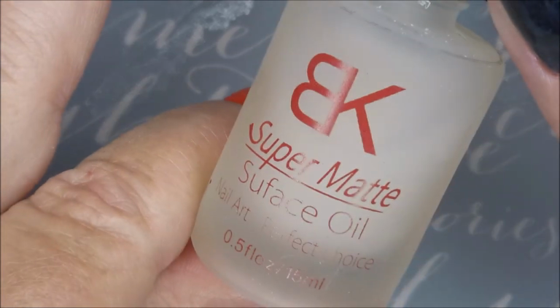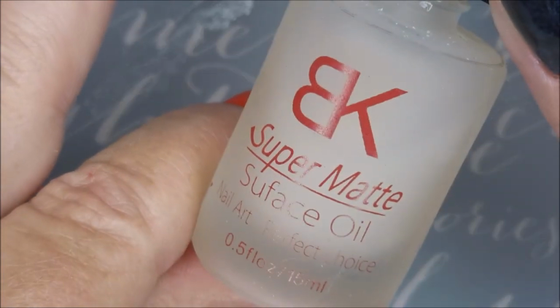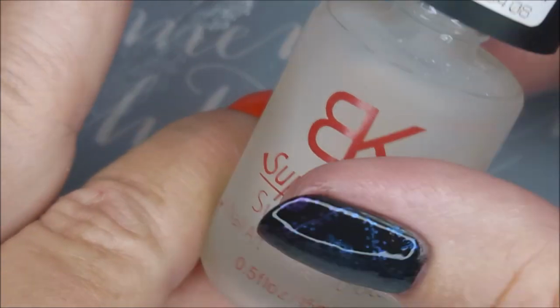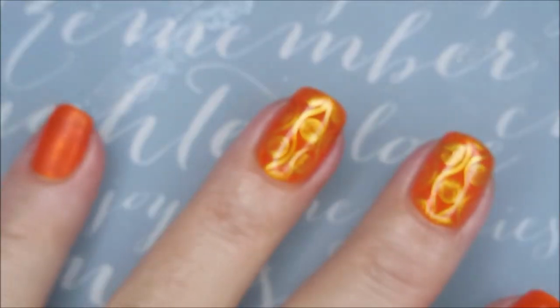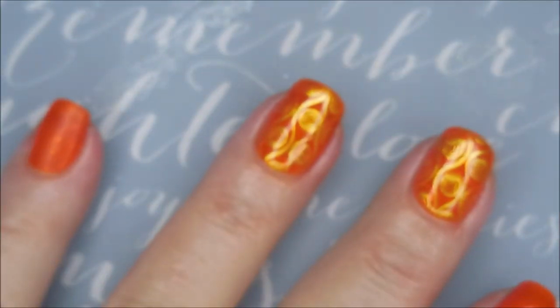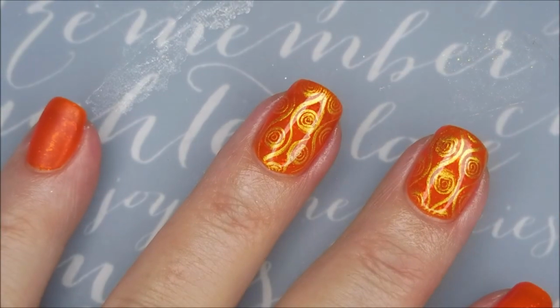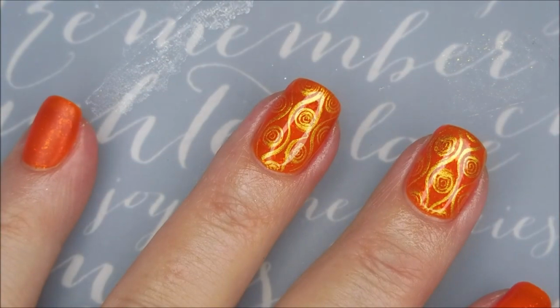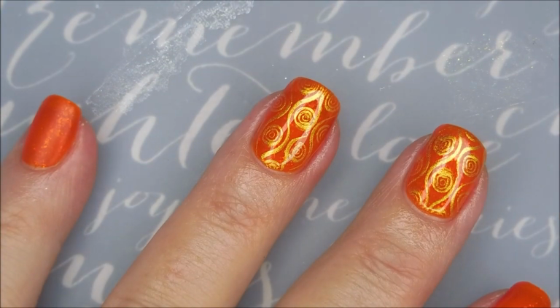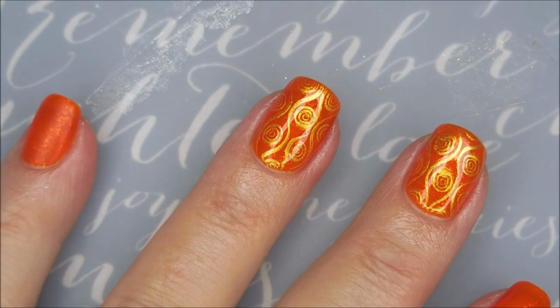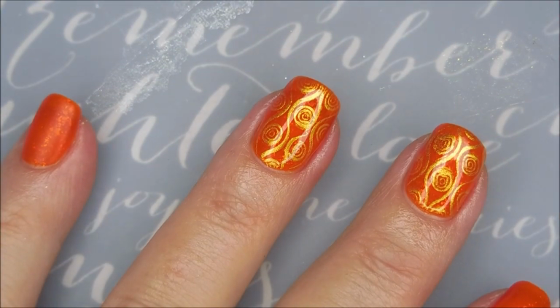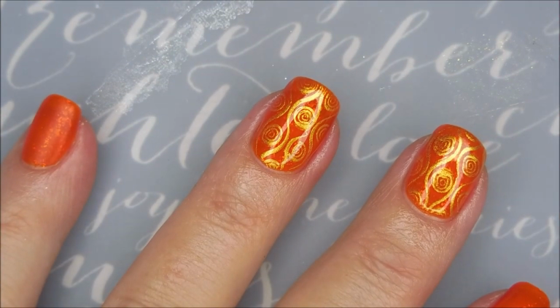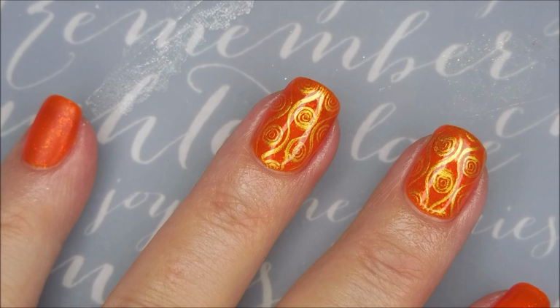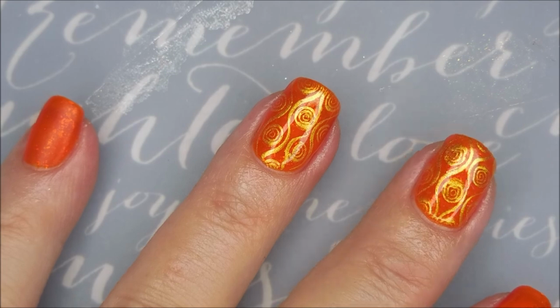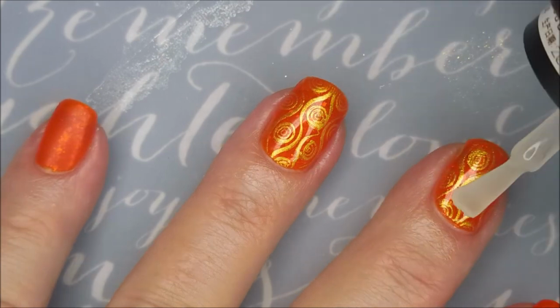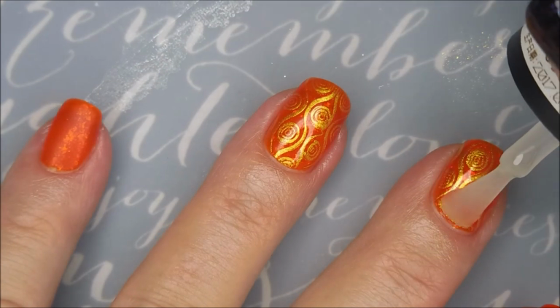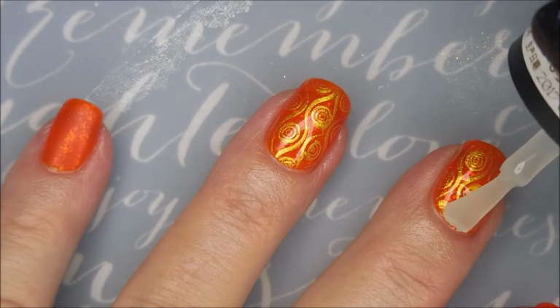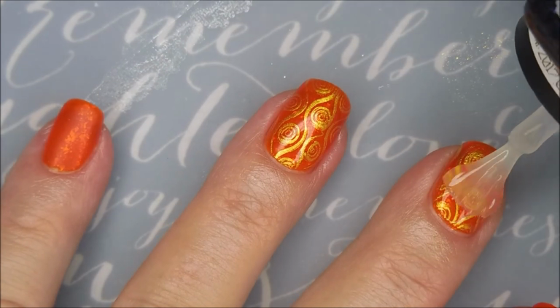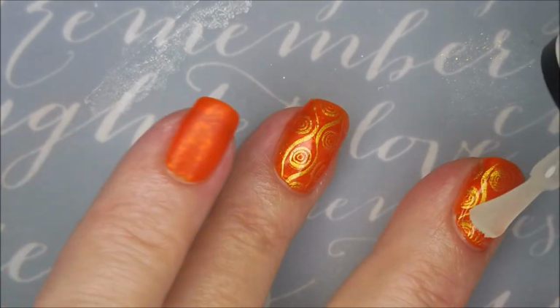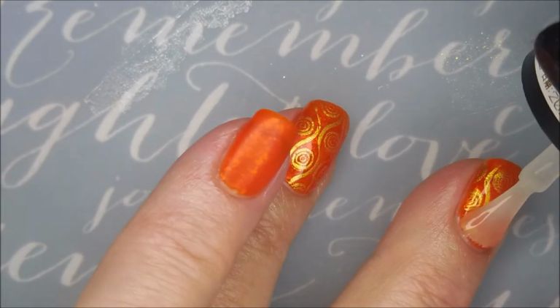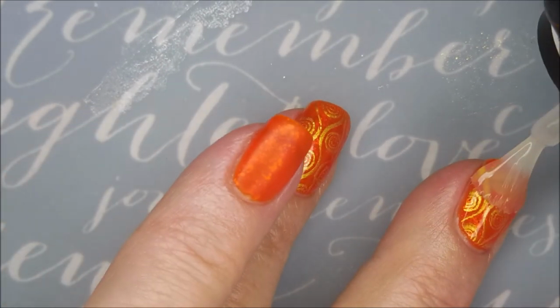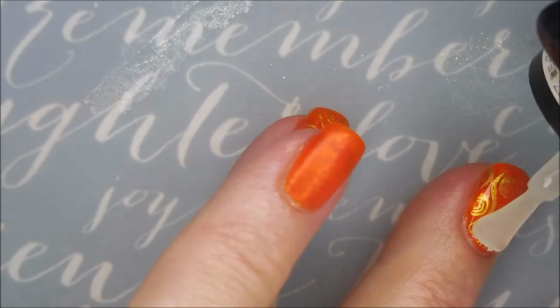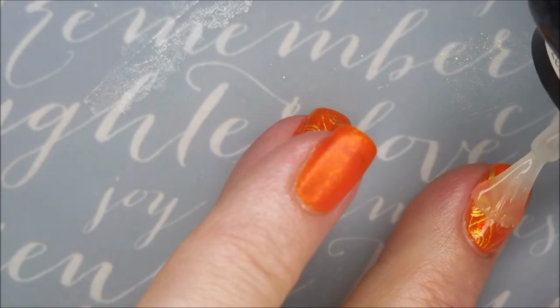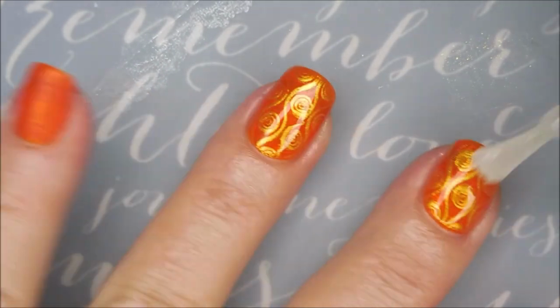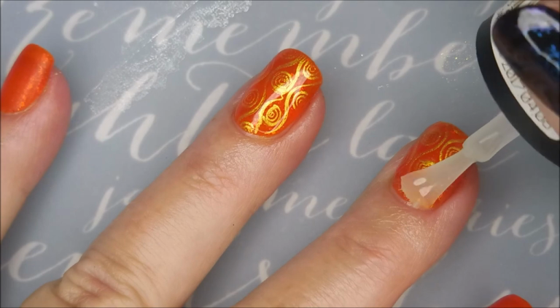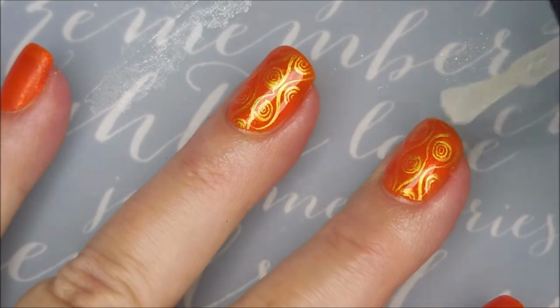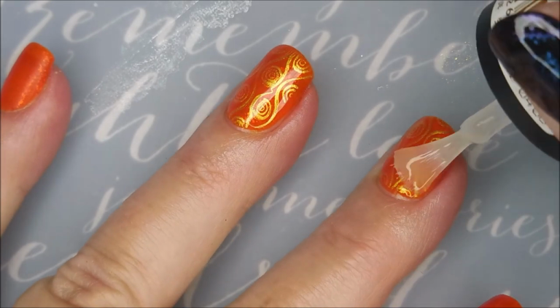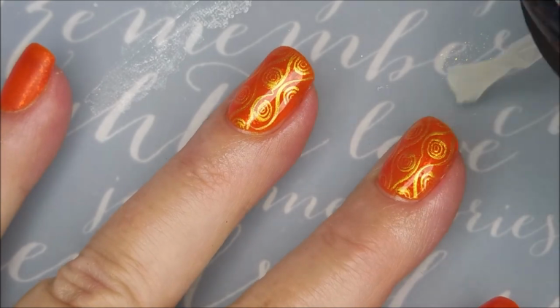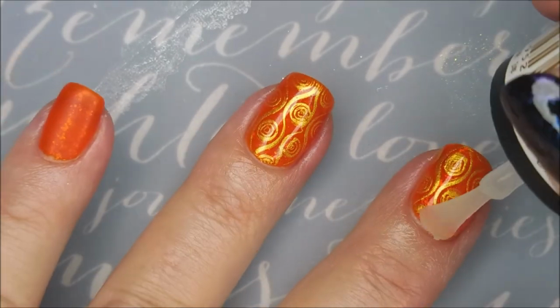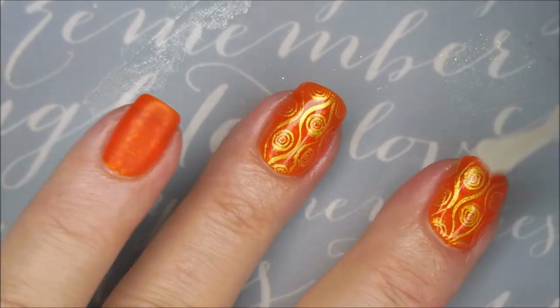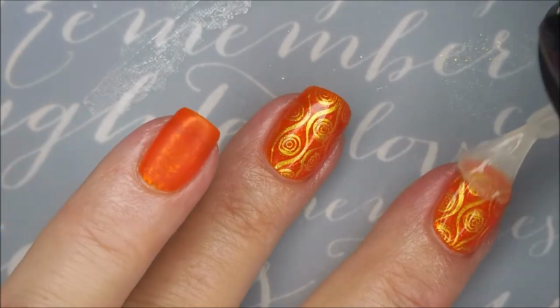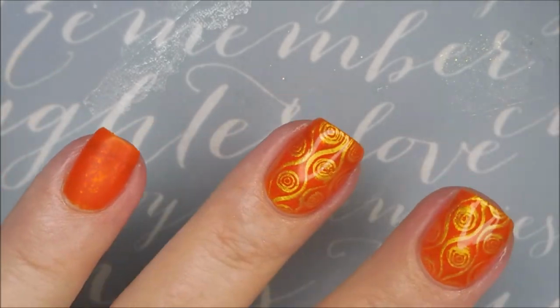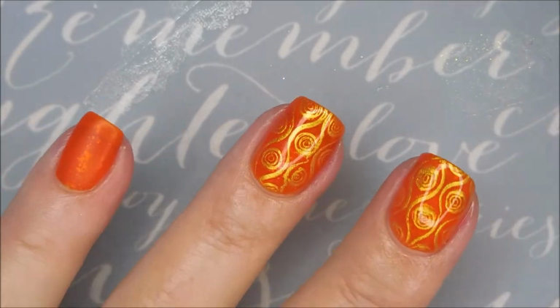But now I'm going to top it with a super matte top coat, and I have no idea where this one came from — AliExpress, Born Pretty, somewhere. But I love this matte top coat — it's really good.